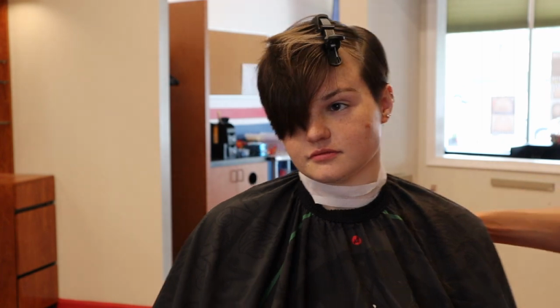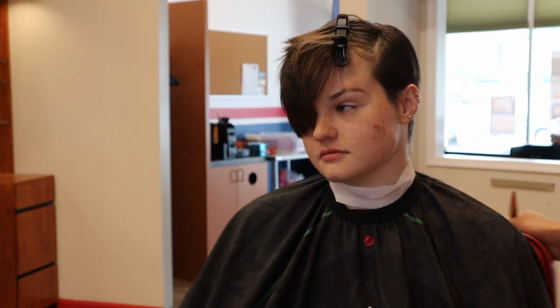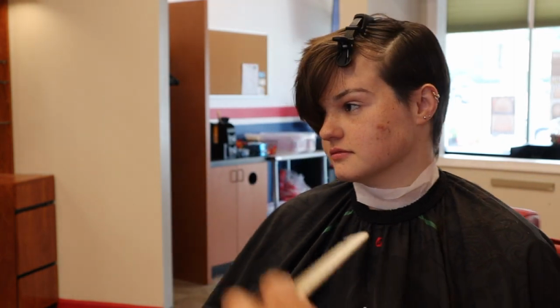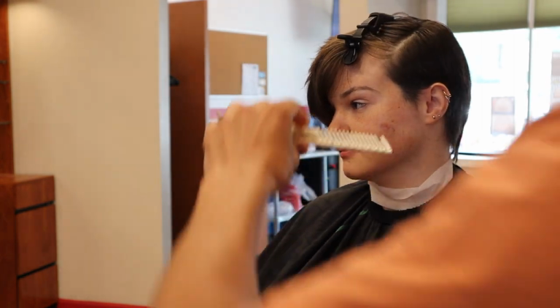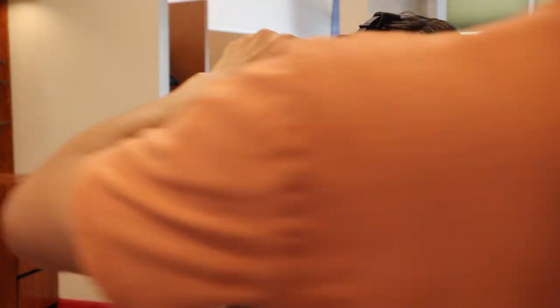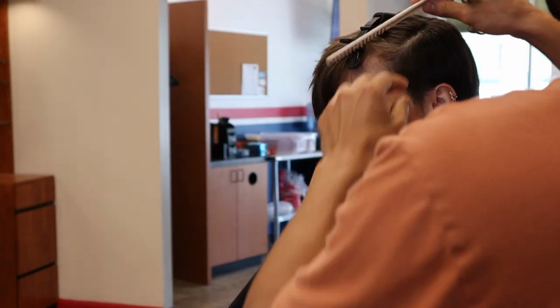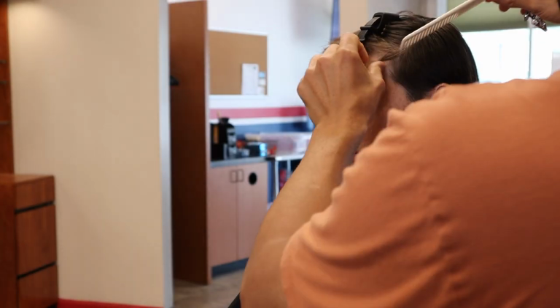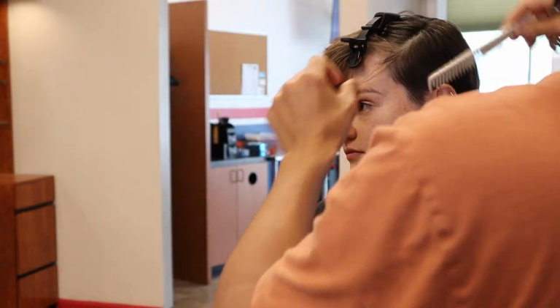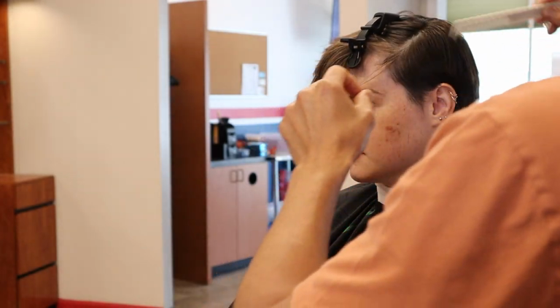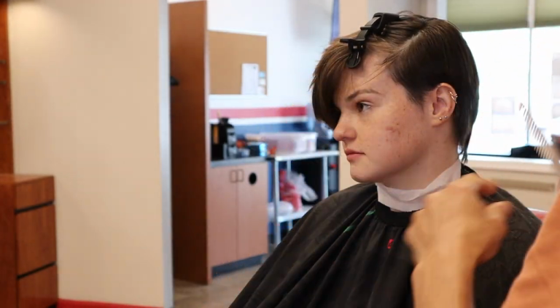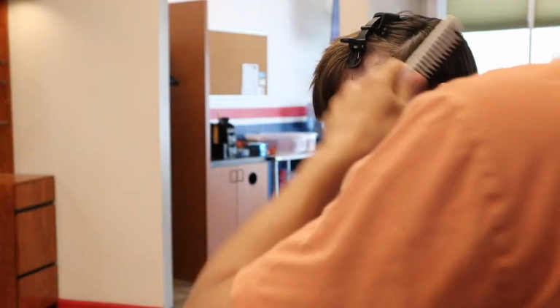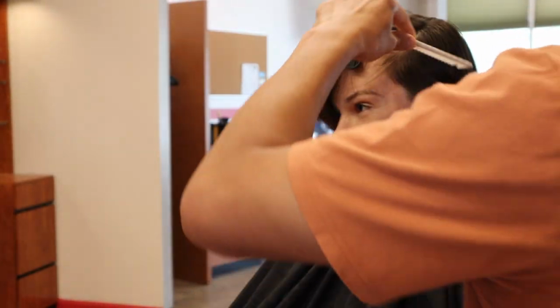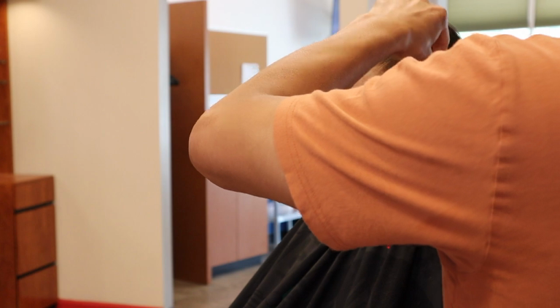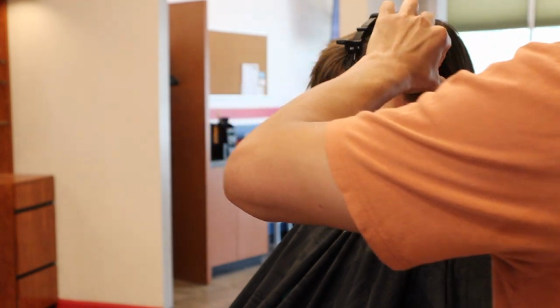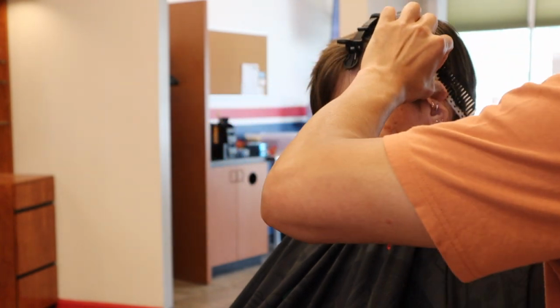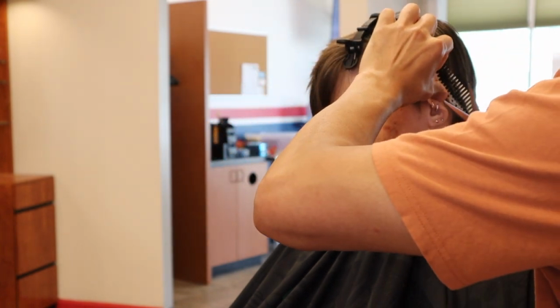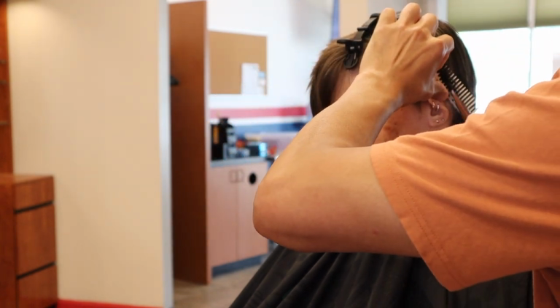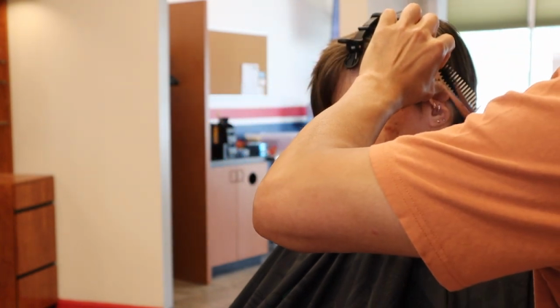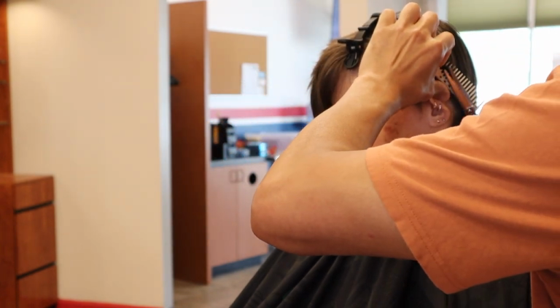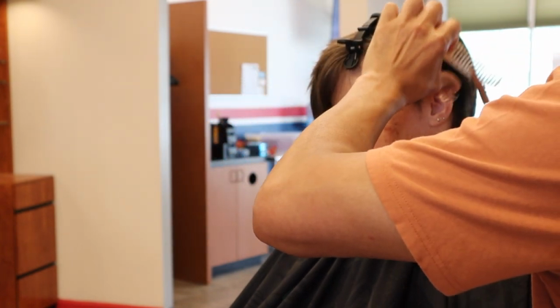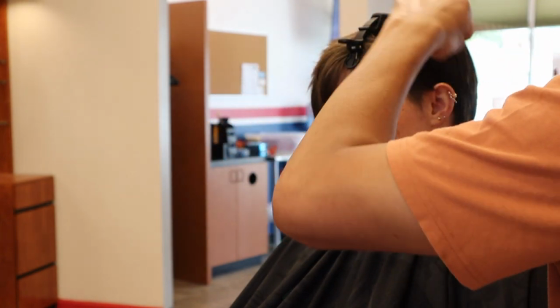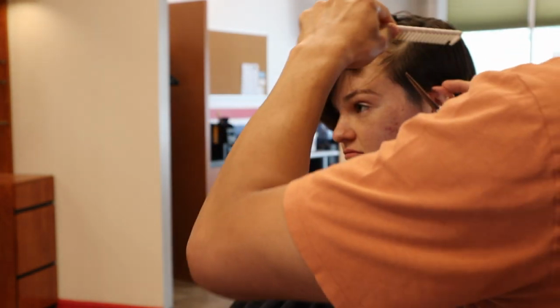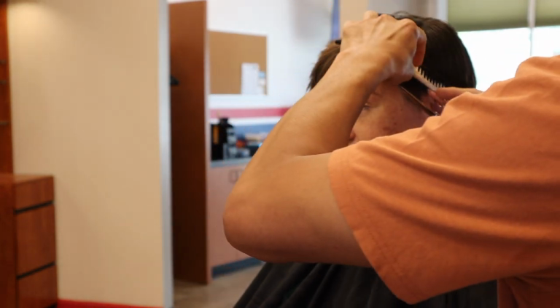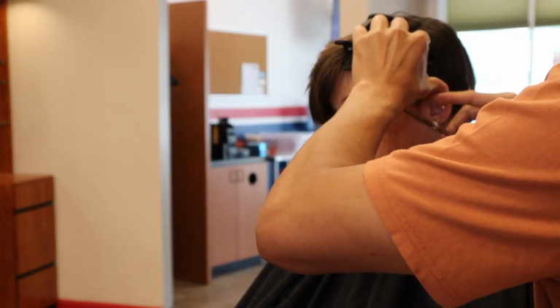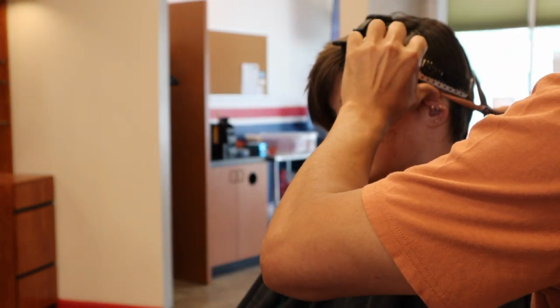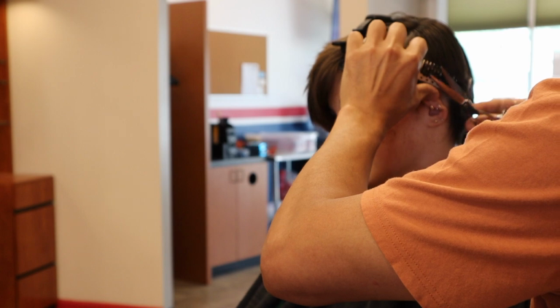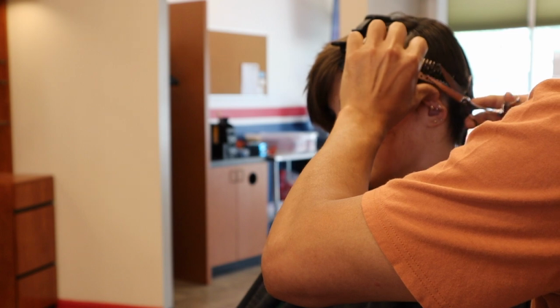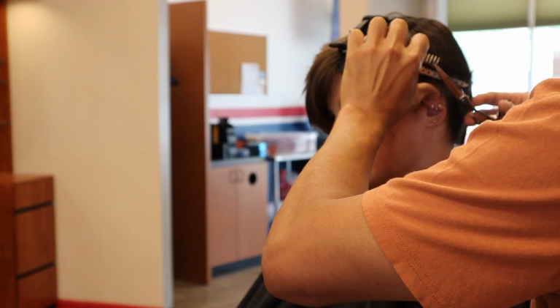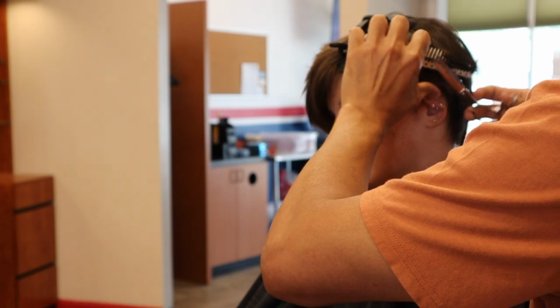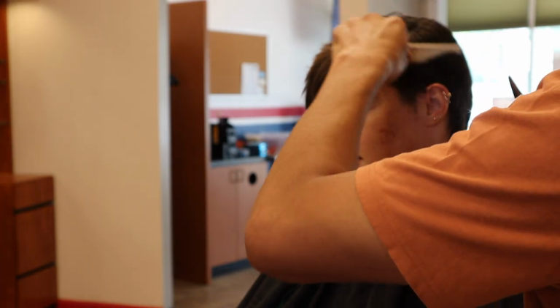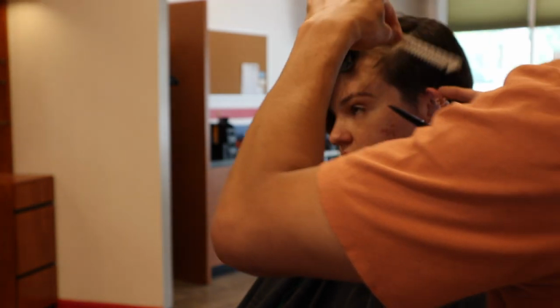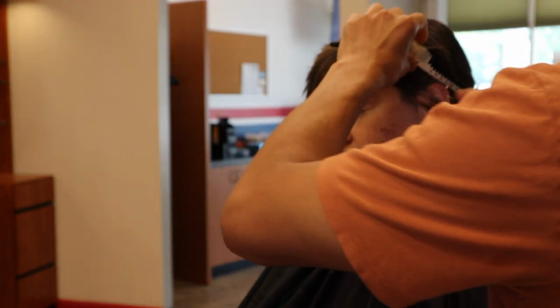Either way, if you're going to get good at clipper over comb or shear over comb, you have to get good with your comb — the angles, the tension — and you've got to be mindful of the direction of the hair stream.